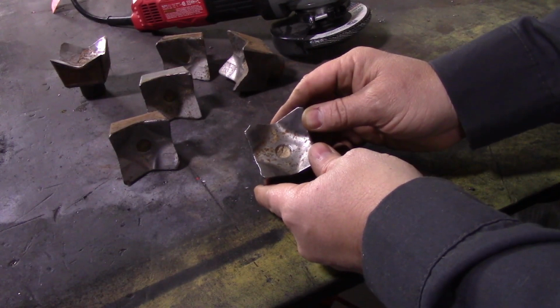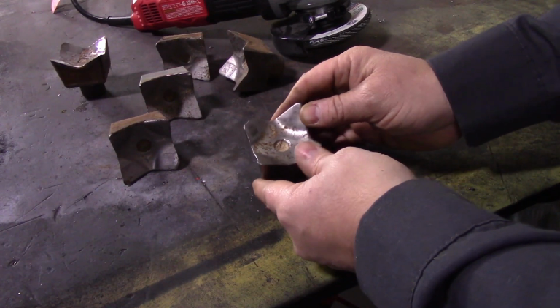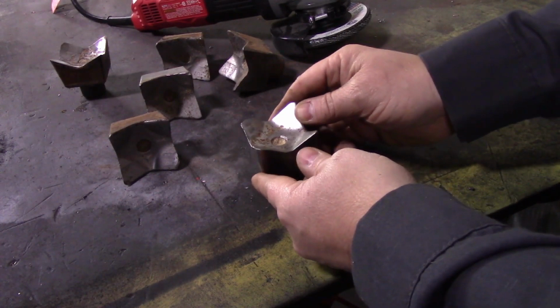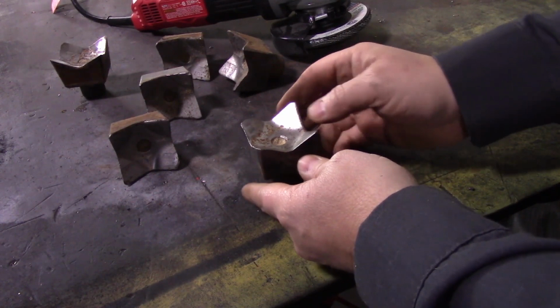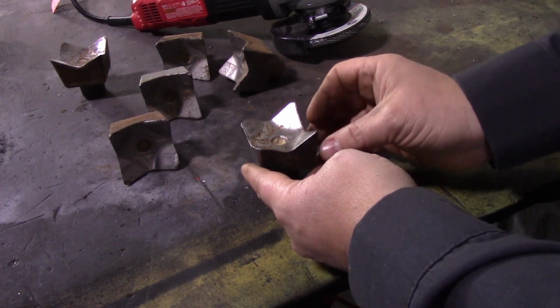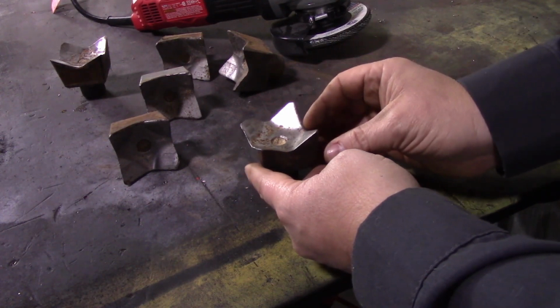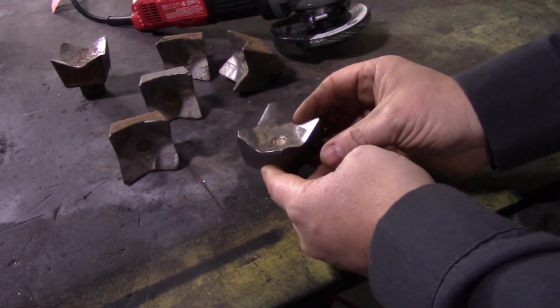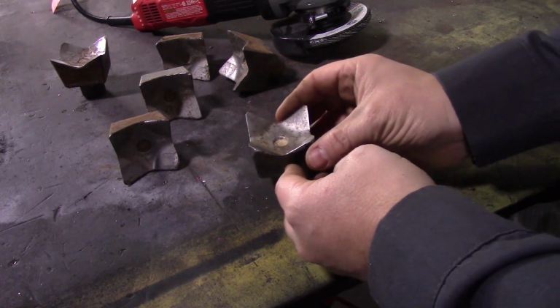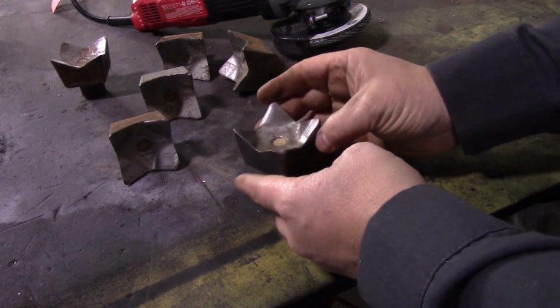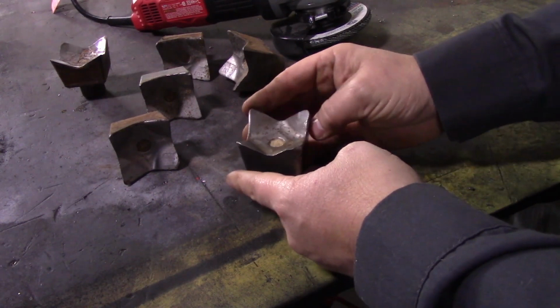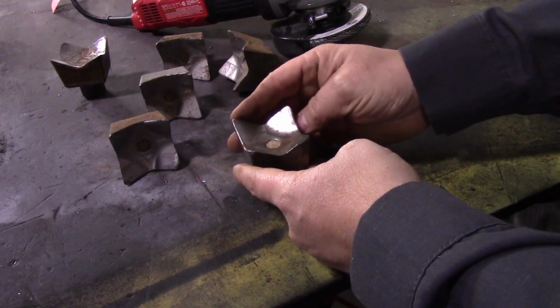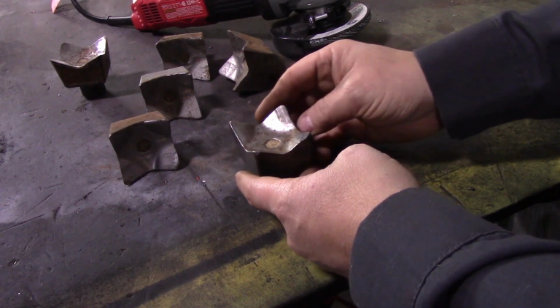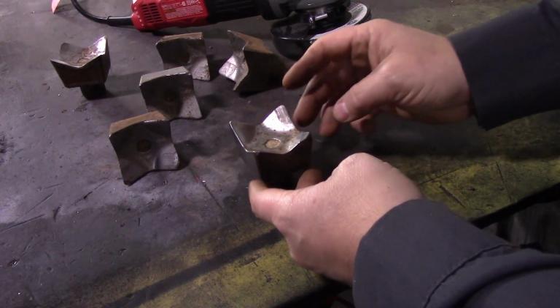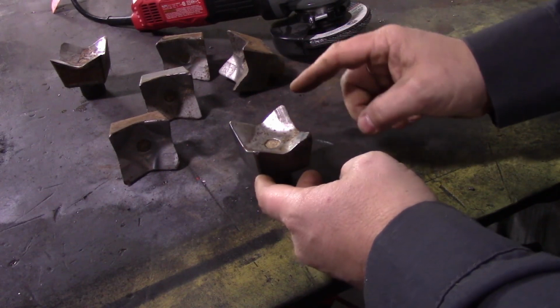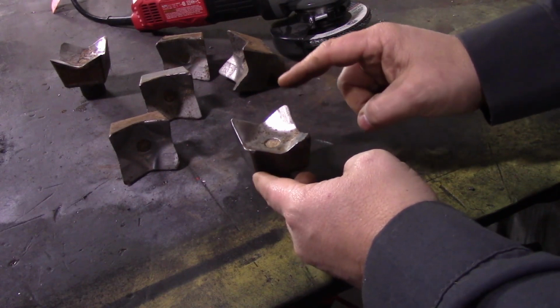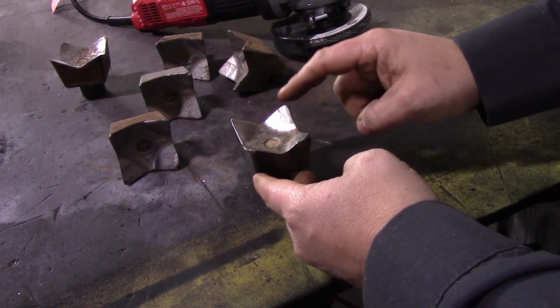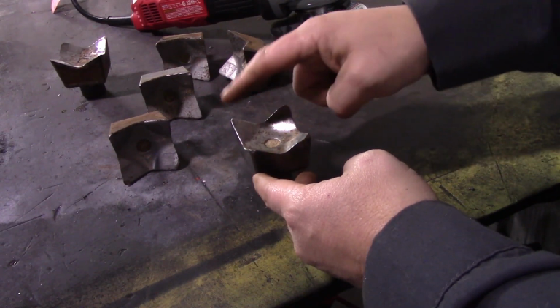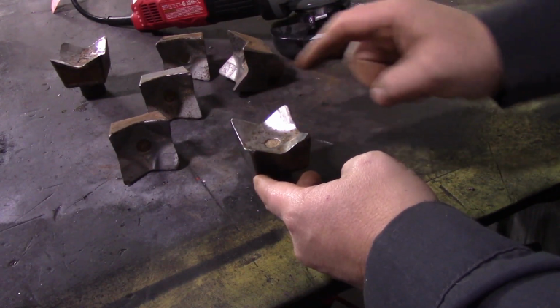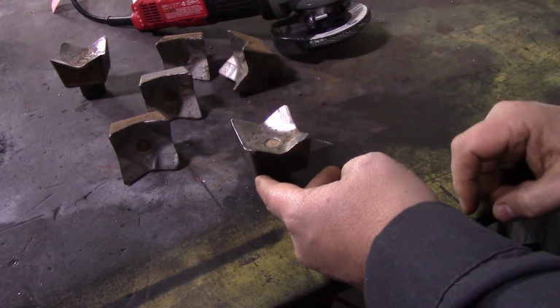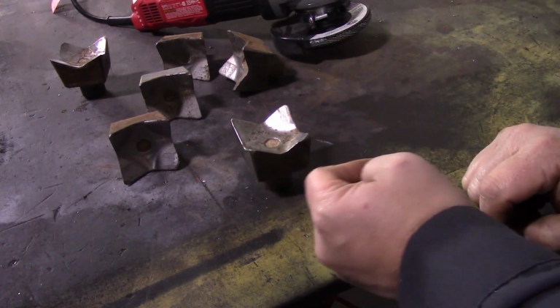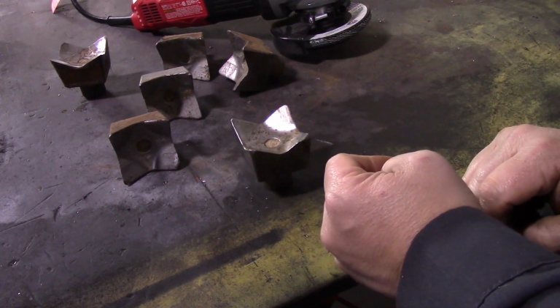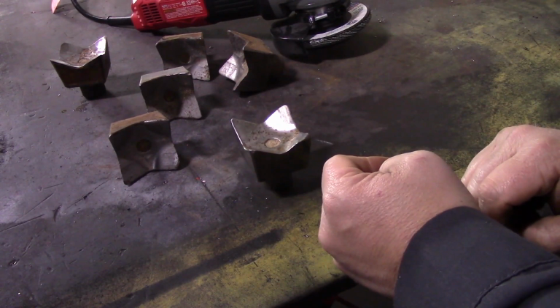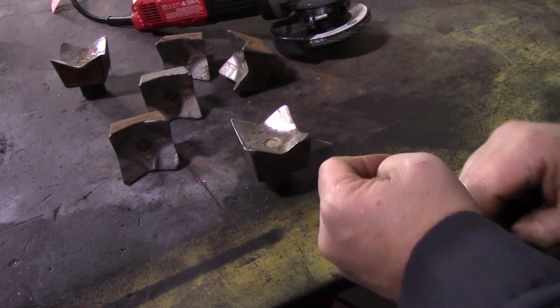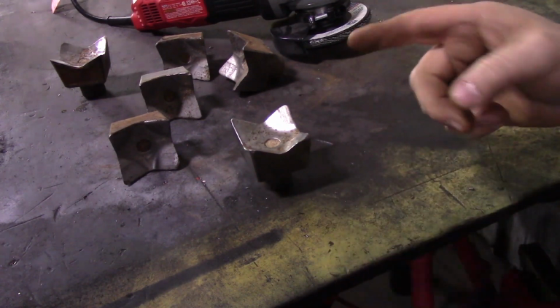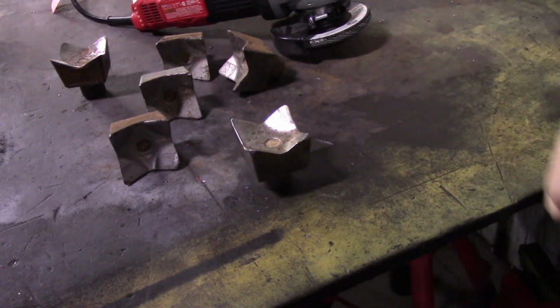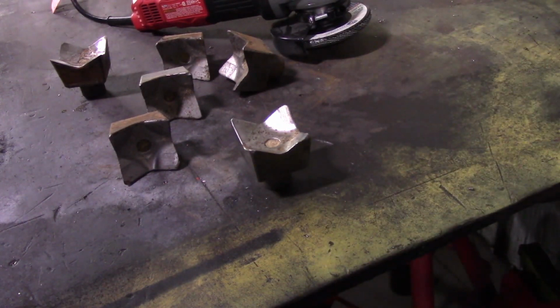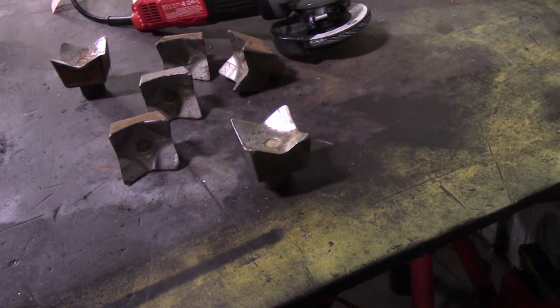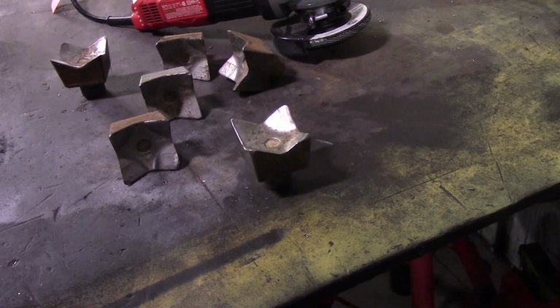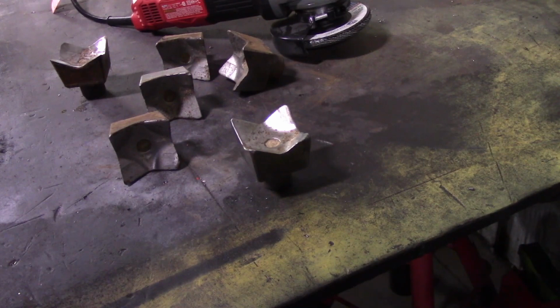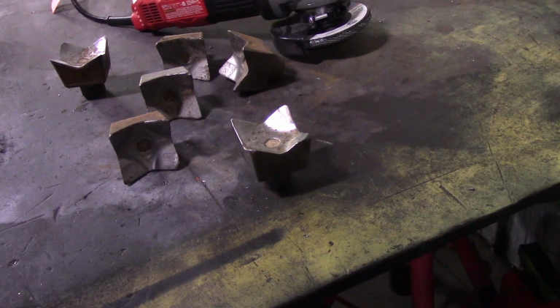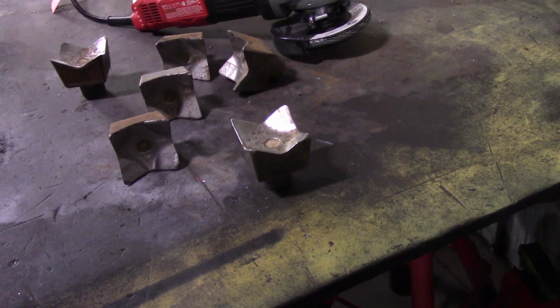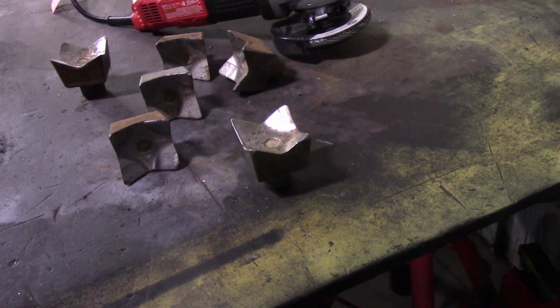At that point the tooth can be rotated 180 degrees to expose the two previously protected points. When that side wears down, it's time to replace it.